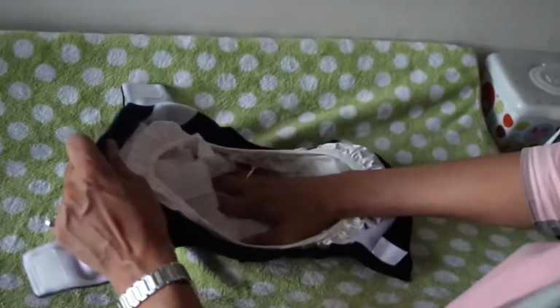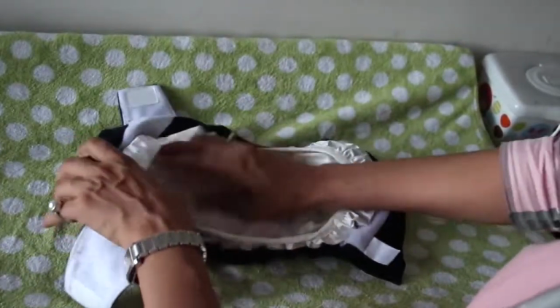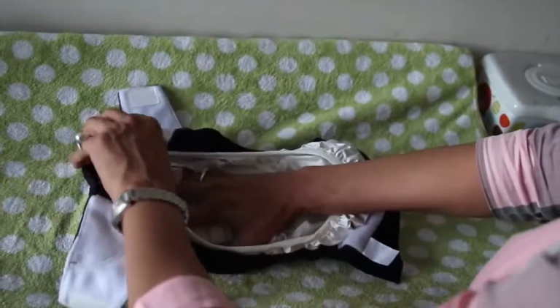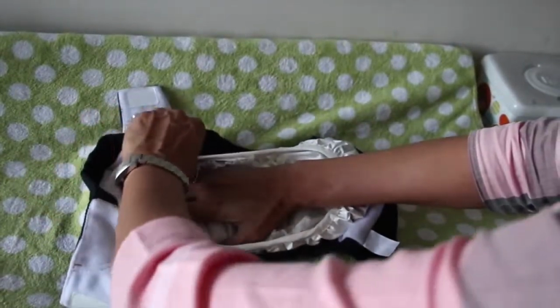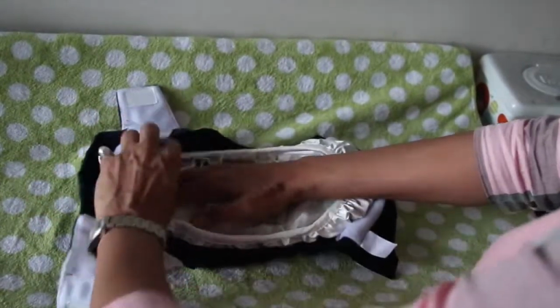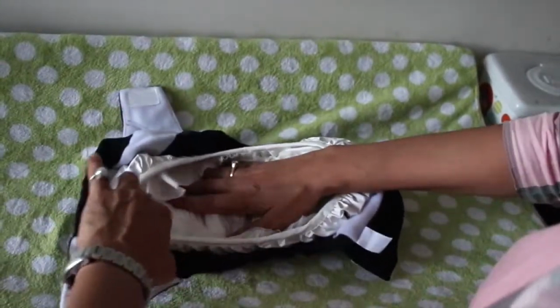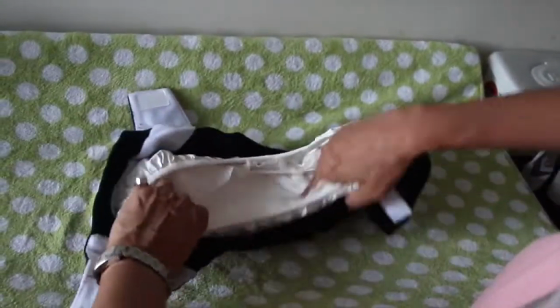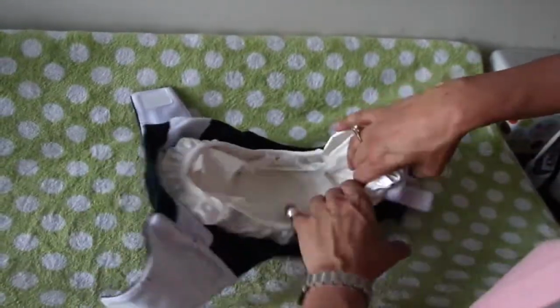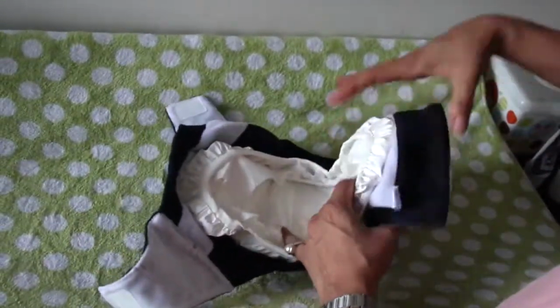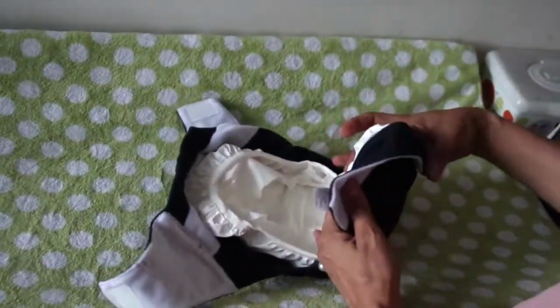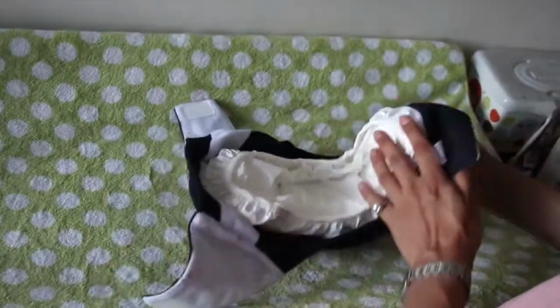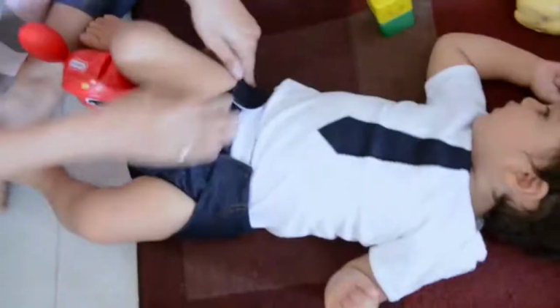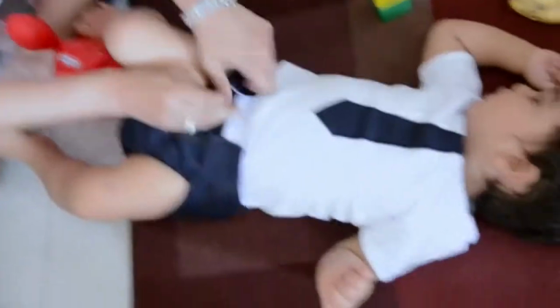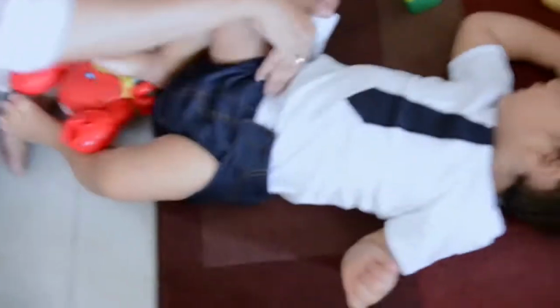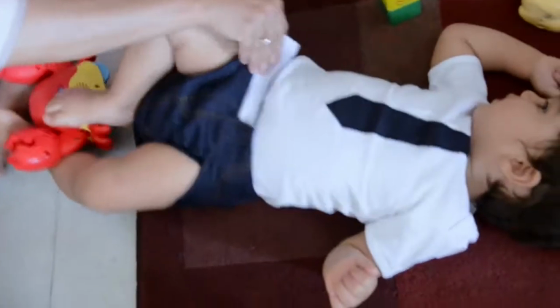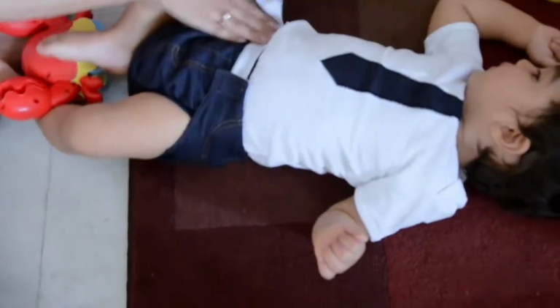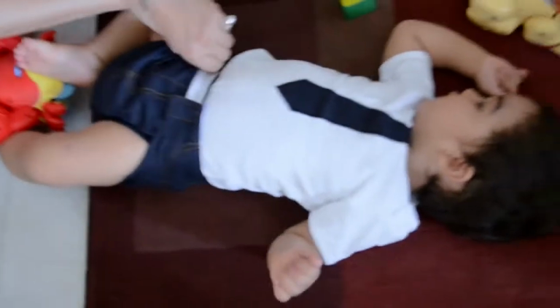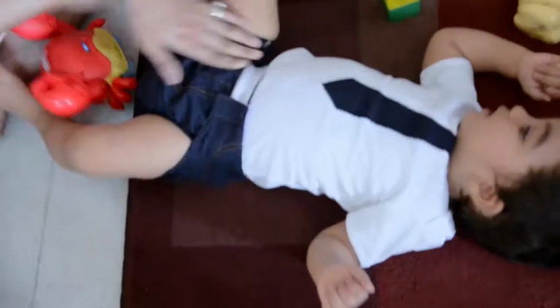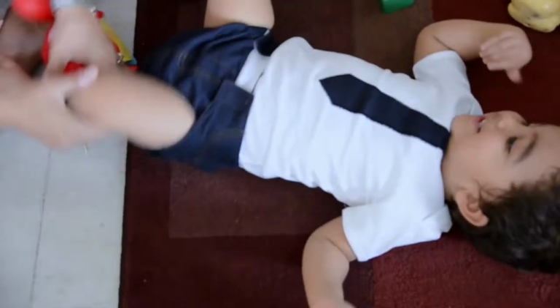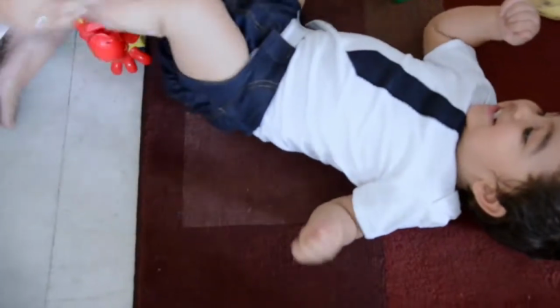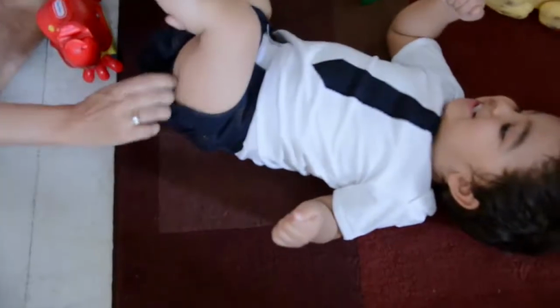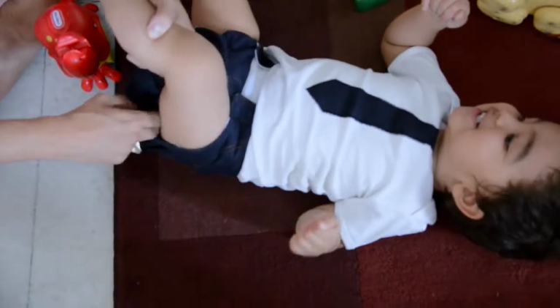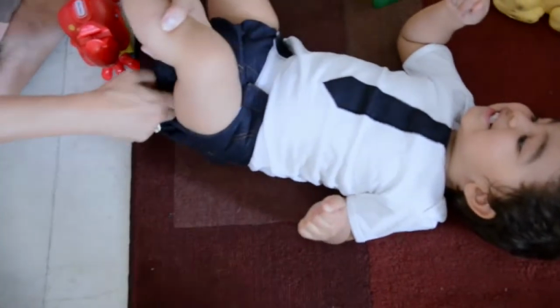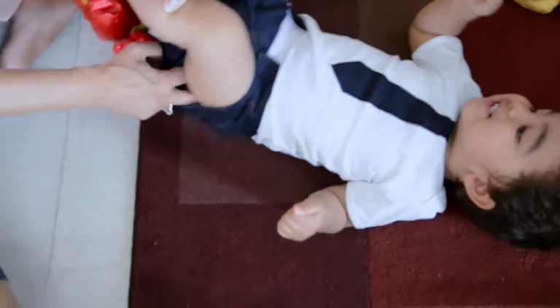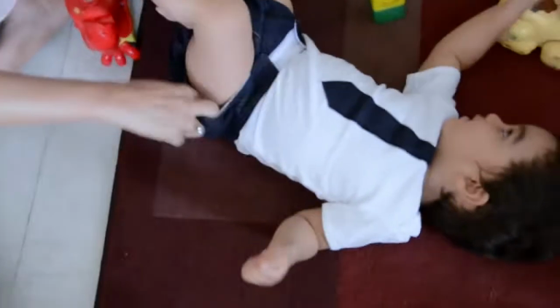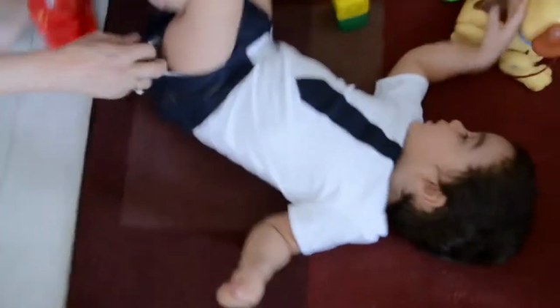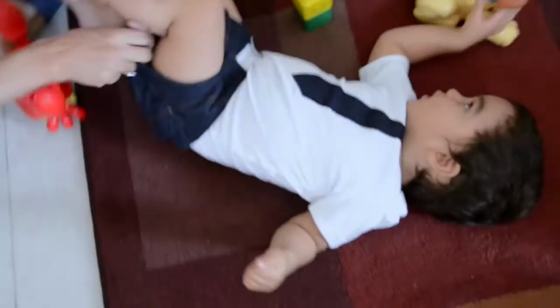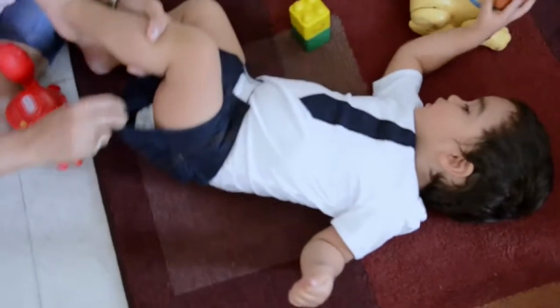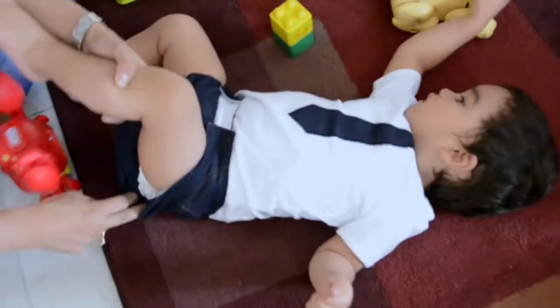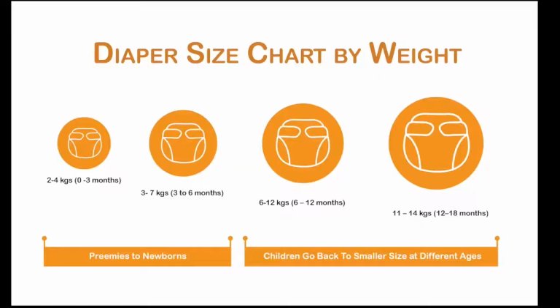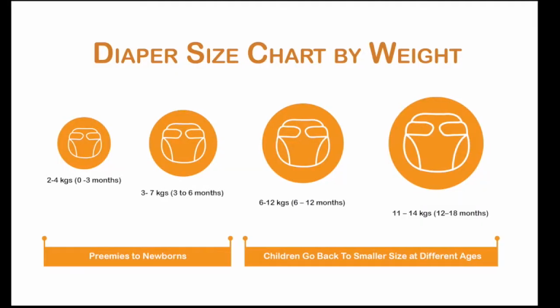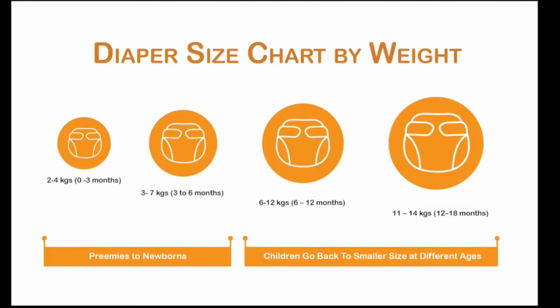Make sure the entire pouch is covered, tucking in the leg gussets. While wearing the diaper, if the elastic is too tight or if you notice leaks from the leg or top, it means you need a larger size. Please refer to the sizing chart for details.